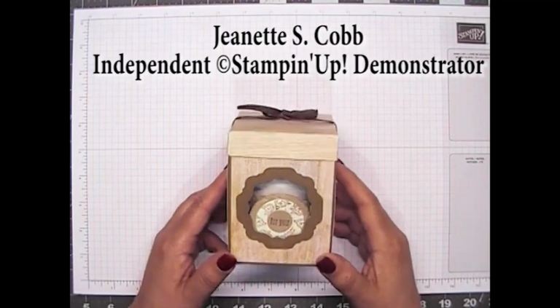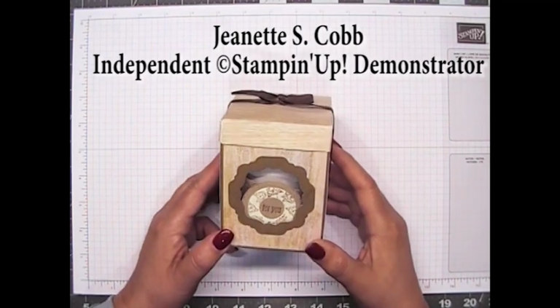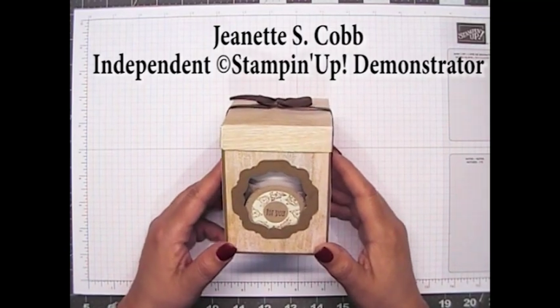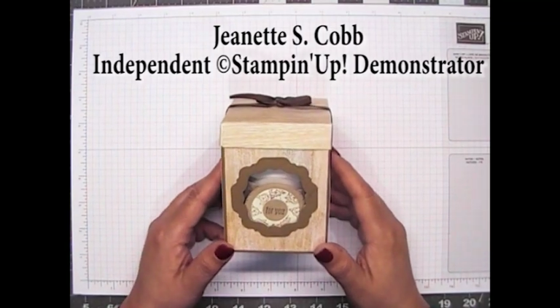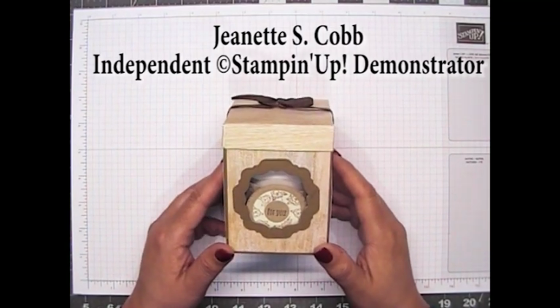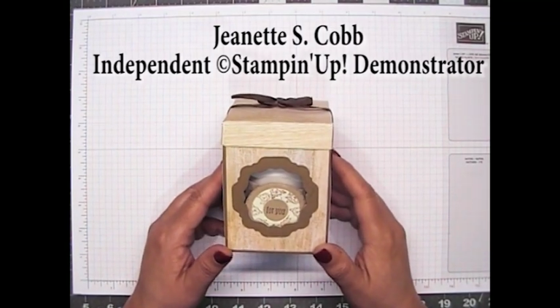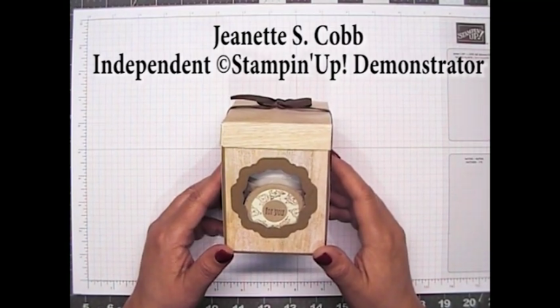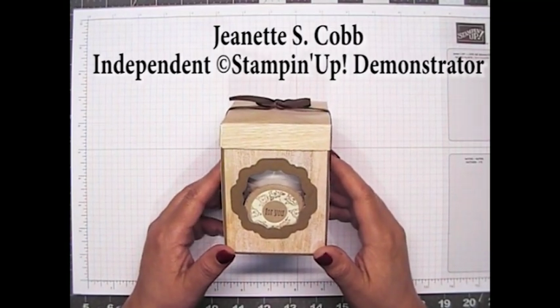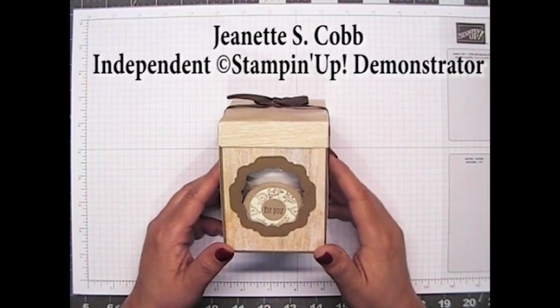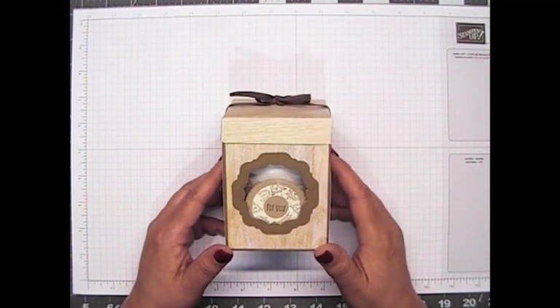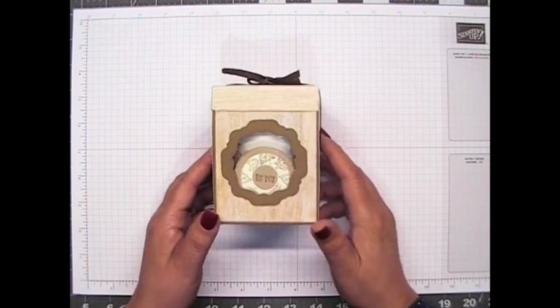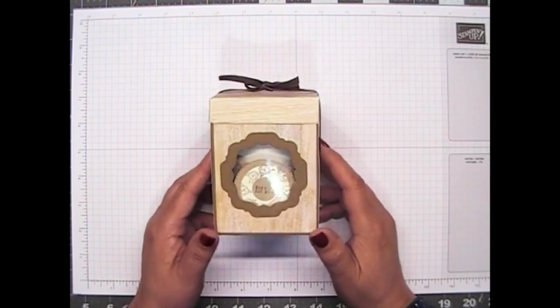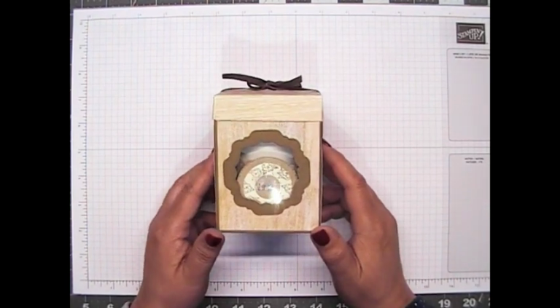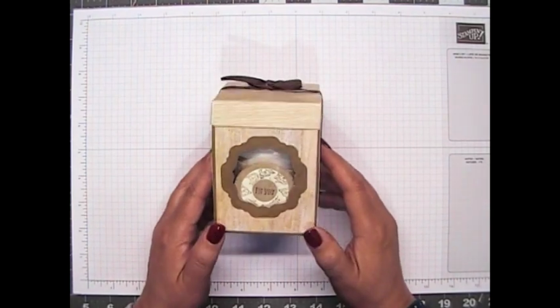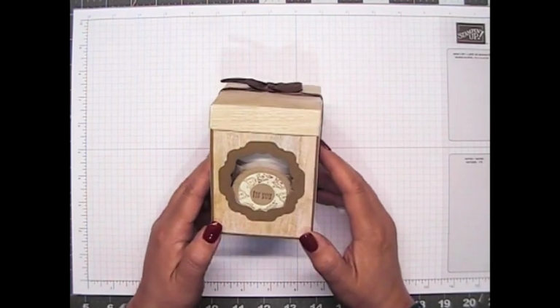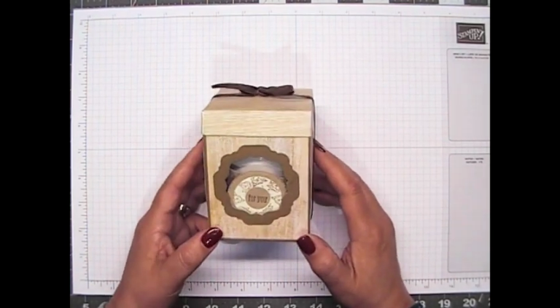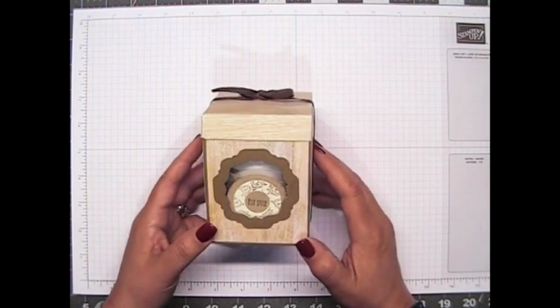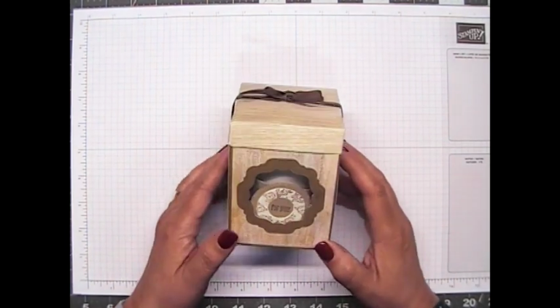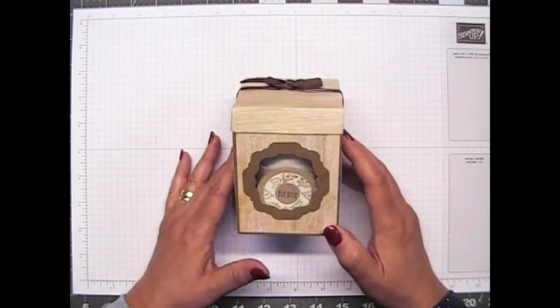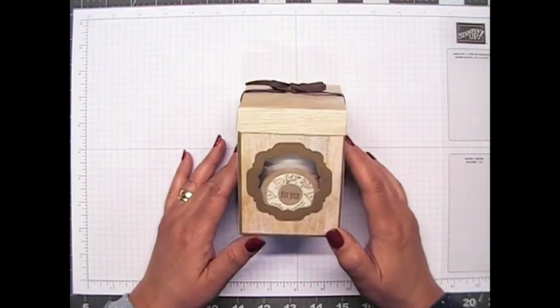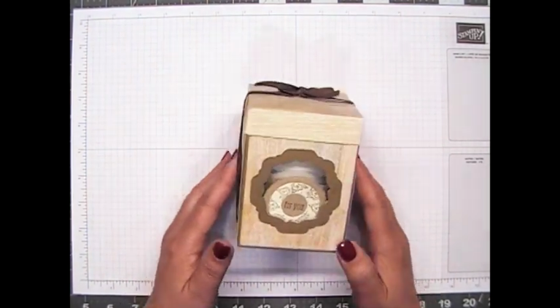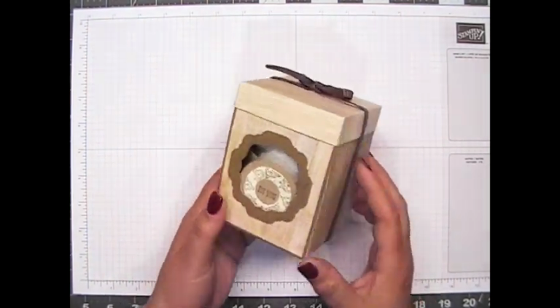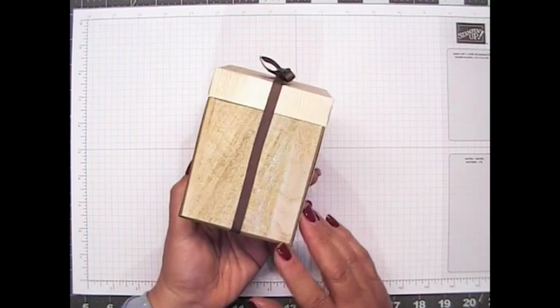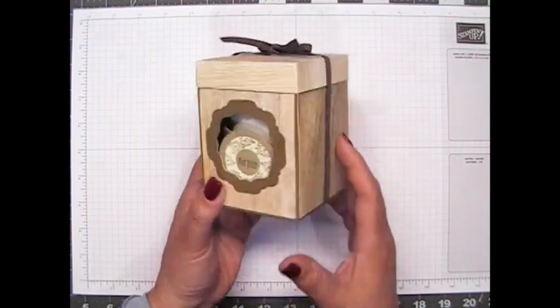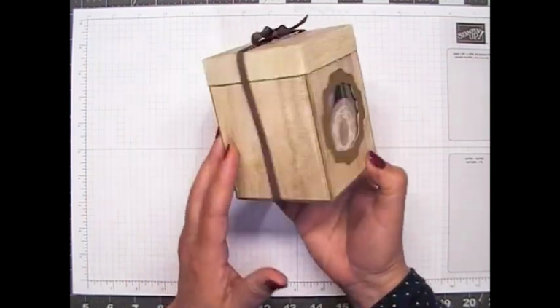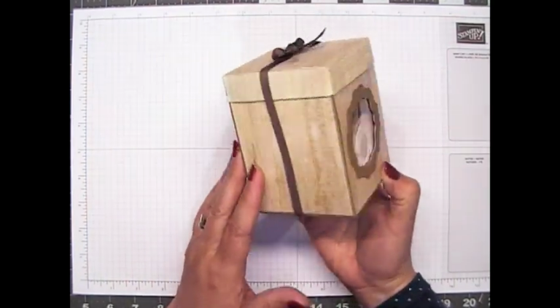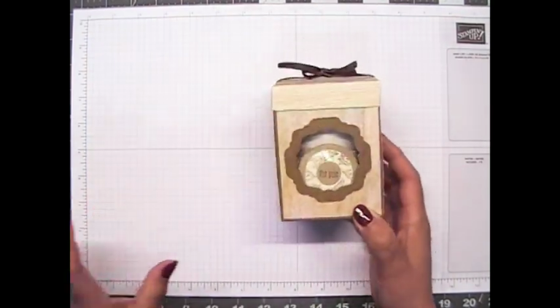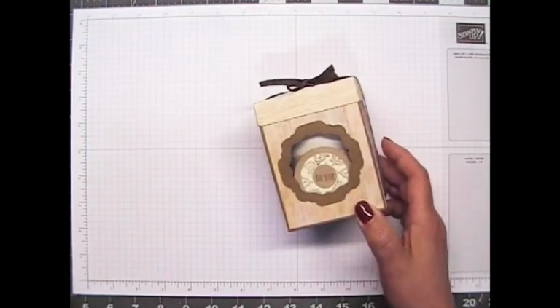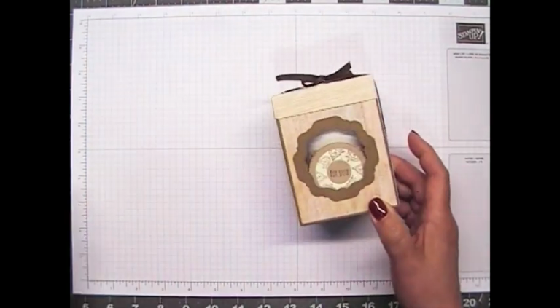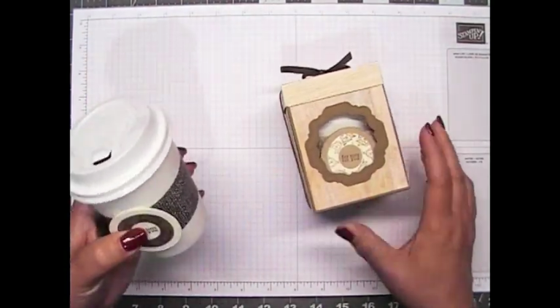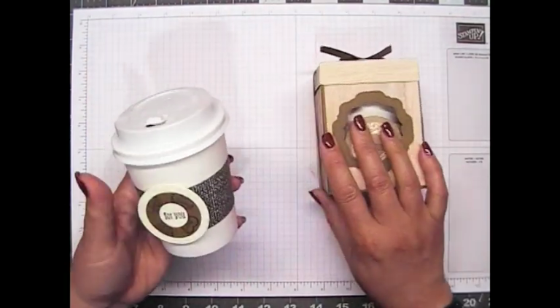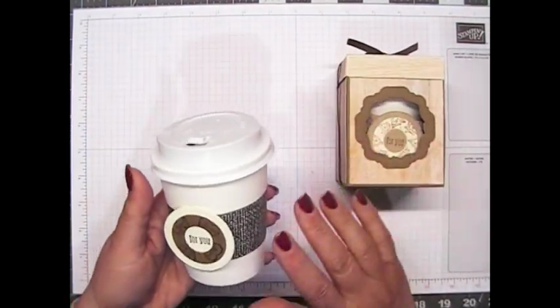Hello, it's Jeanette with Geo Amazing Paper Crafts. Thank you so much for joining me today. I'm back with another video tutorial, and in today's tutorial, I'm going to show you how I made this gift box for one of our little mini coffee cups.